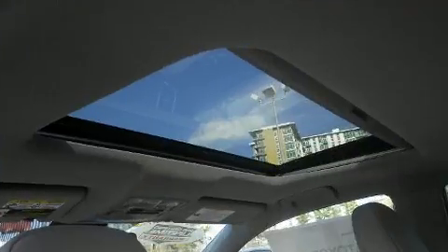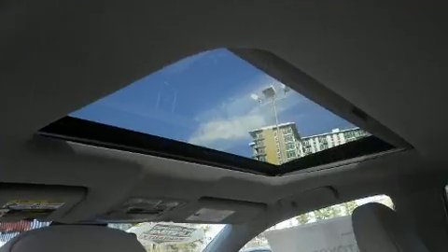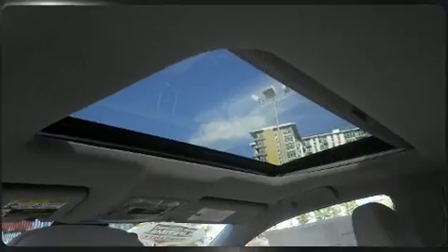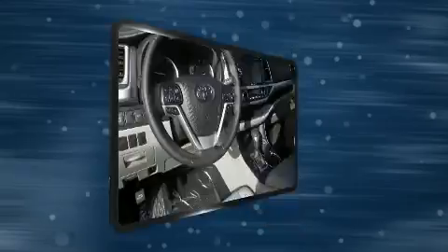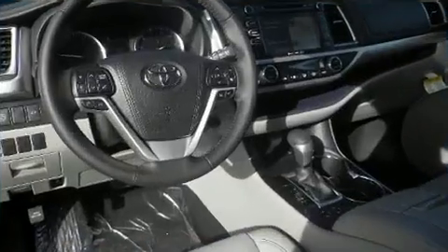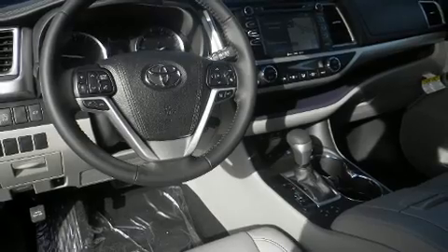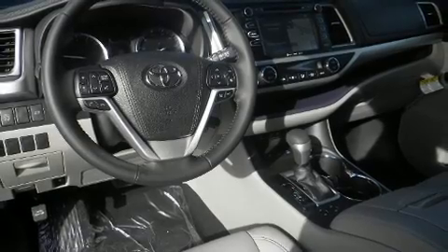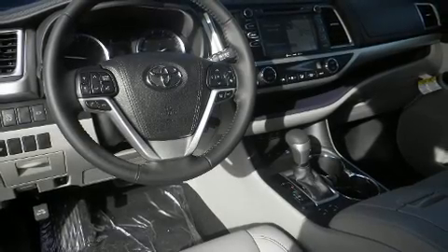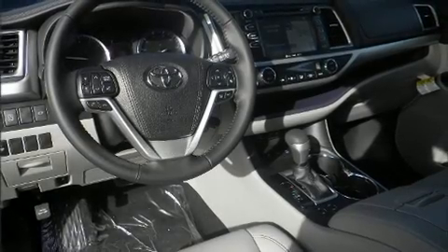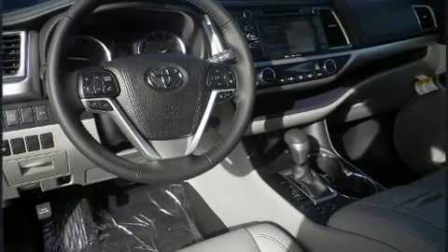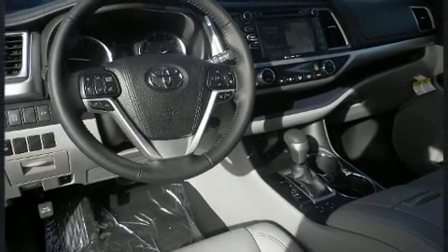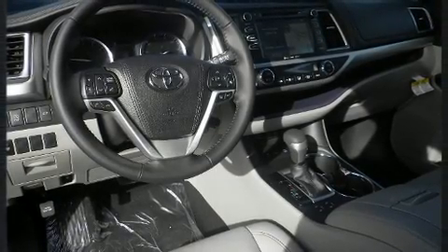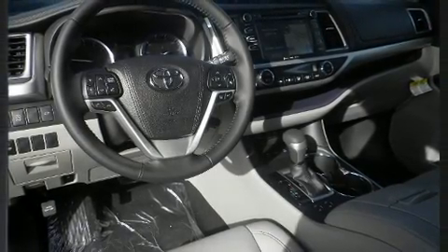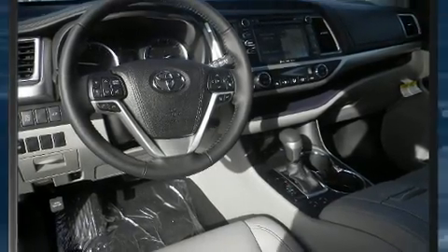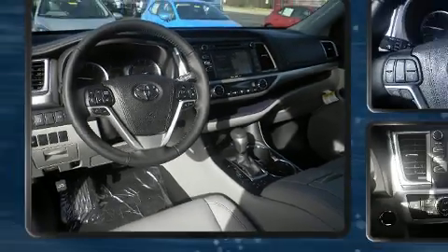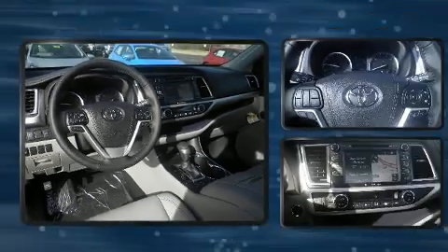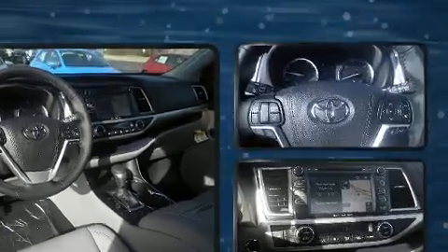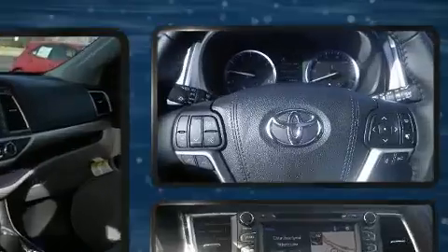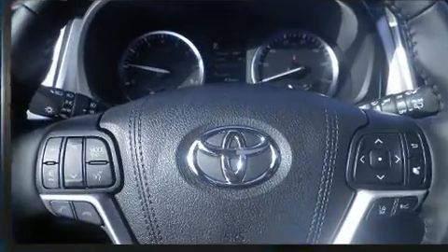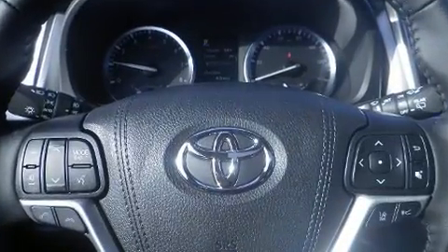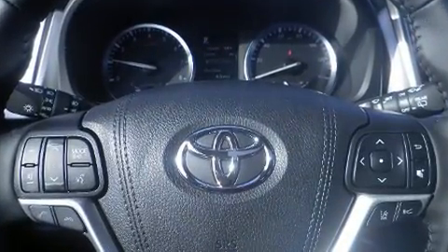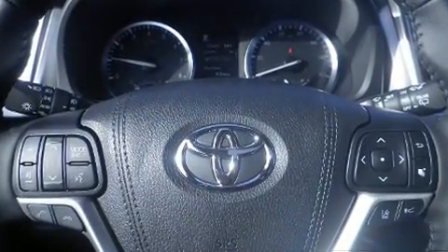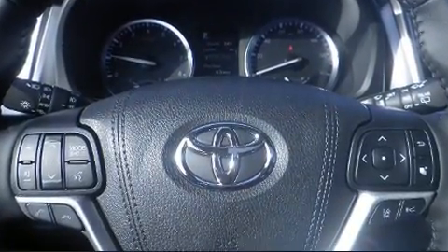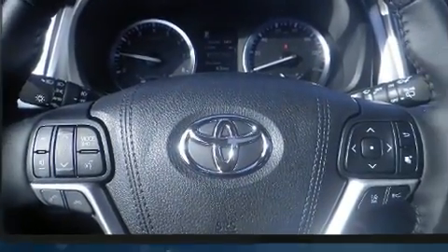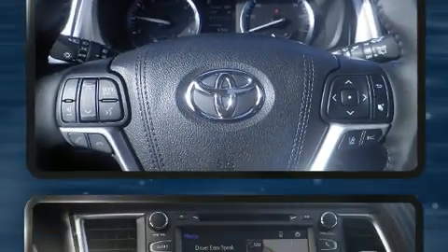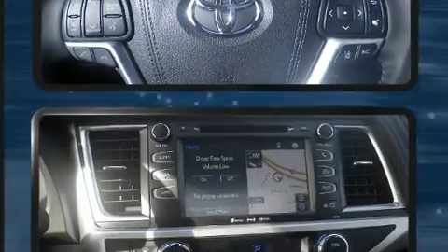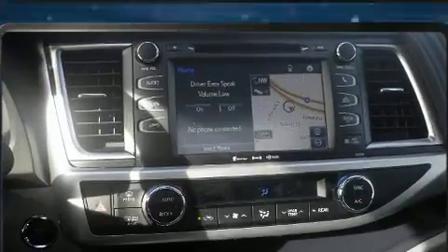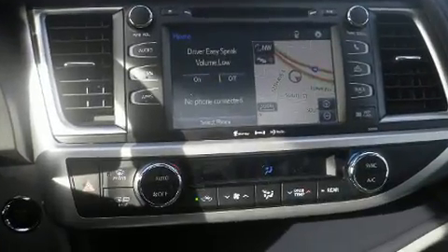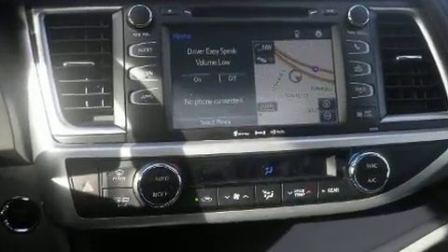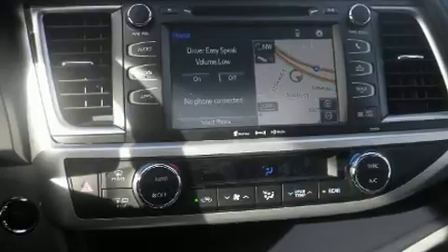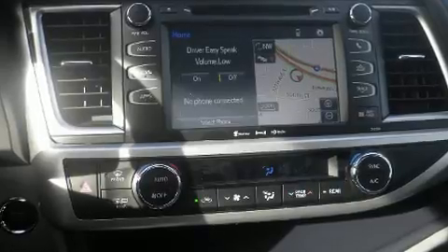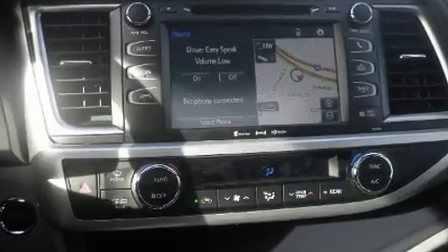Passengers in the third row enjoy seatback reclining functionality, providing an extra level of comfort and convenience. Premium sound drives six speakers, providing you and your passengers a sensational audio experience.